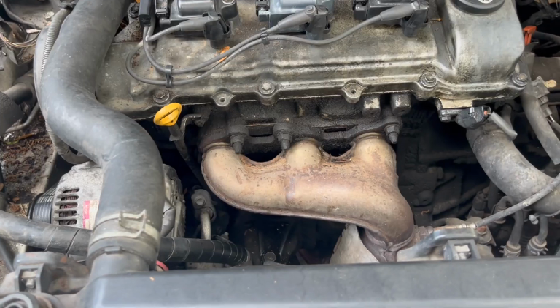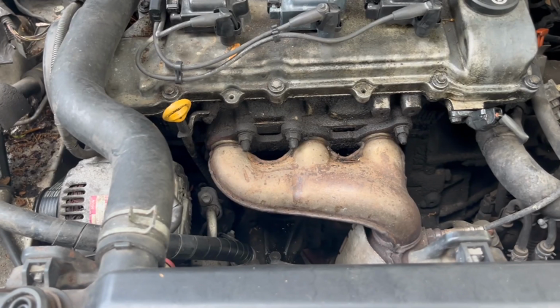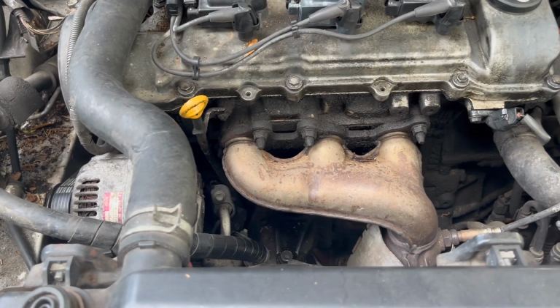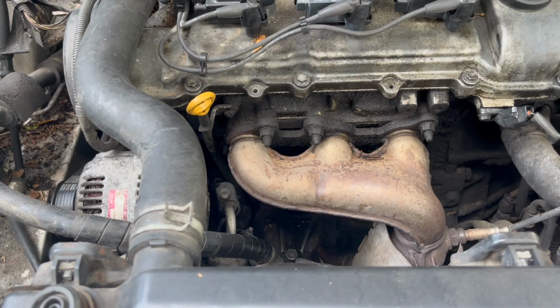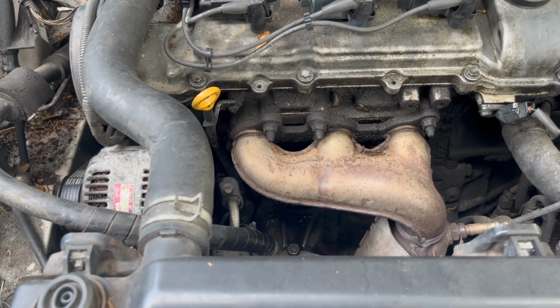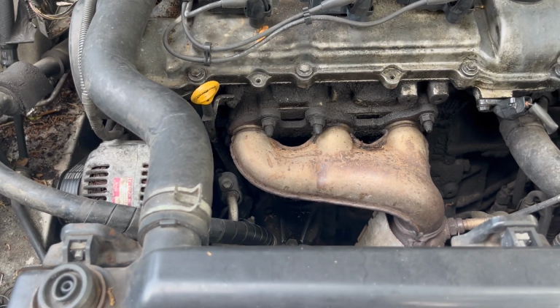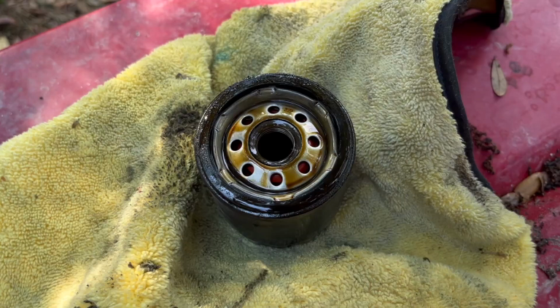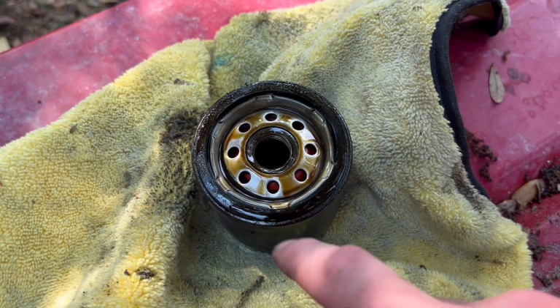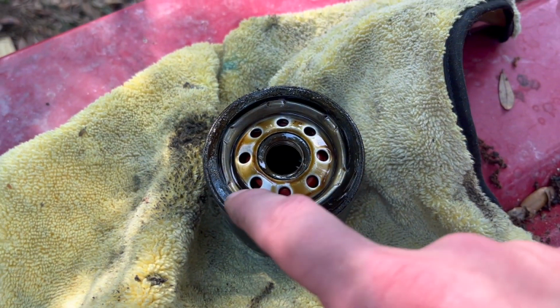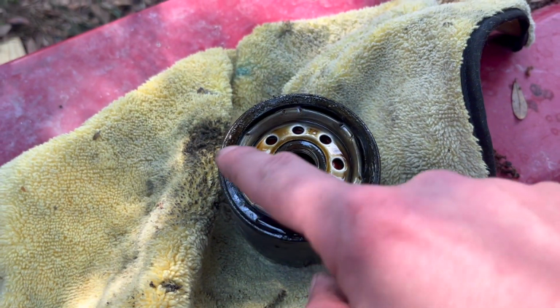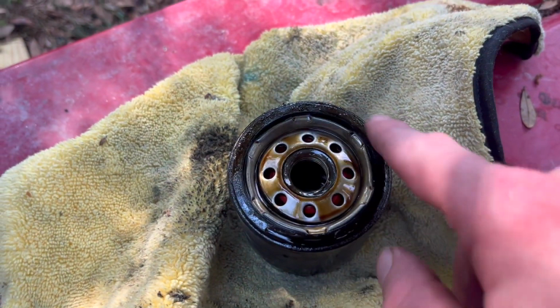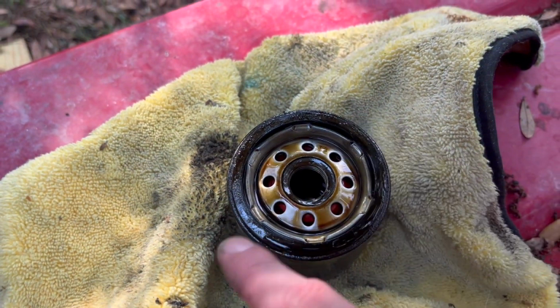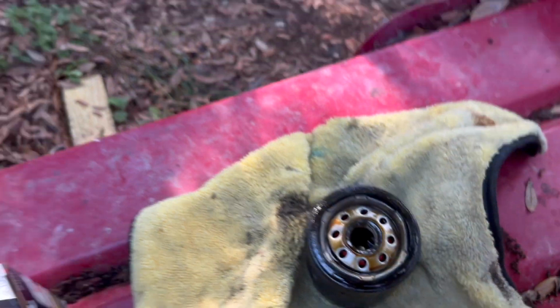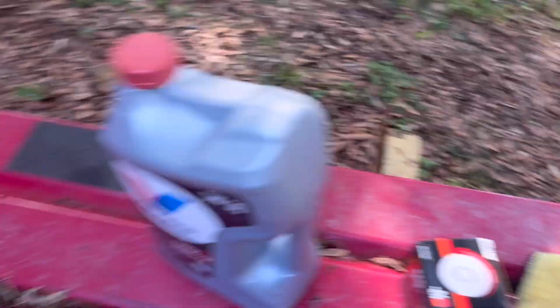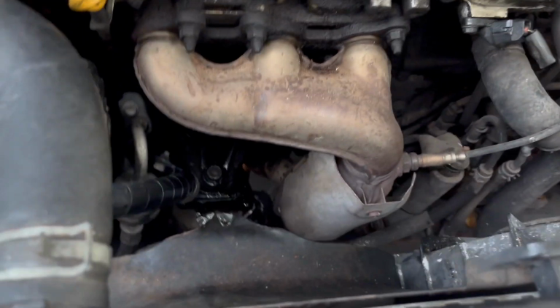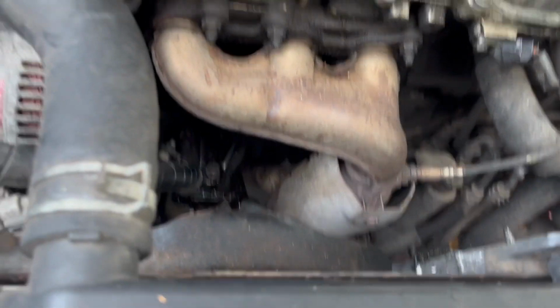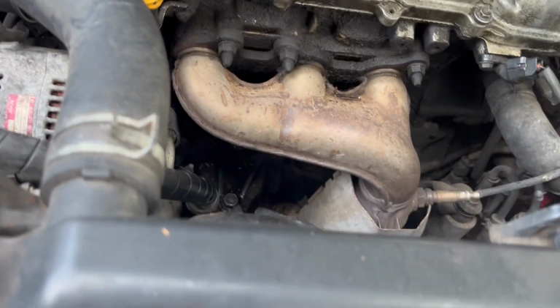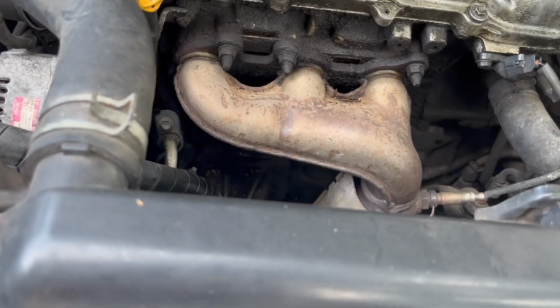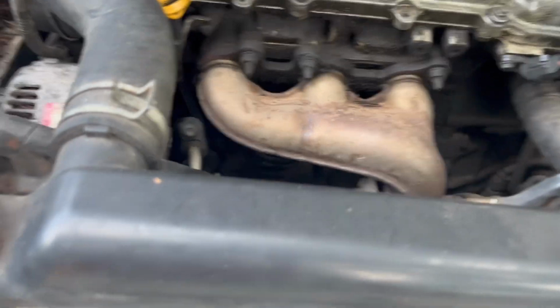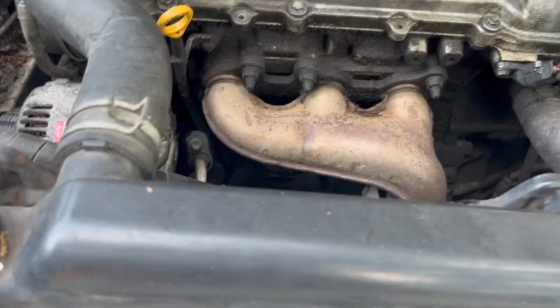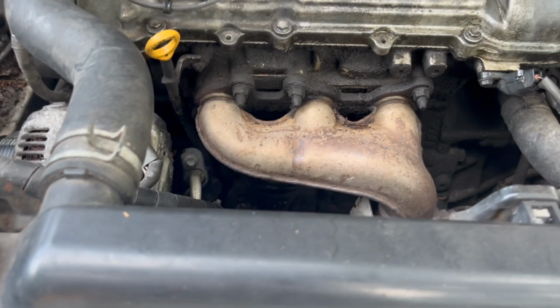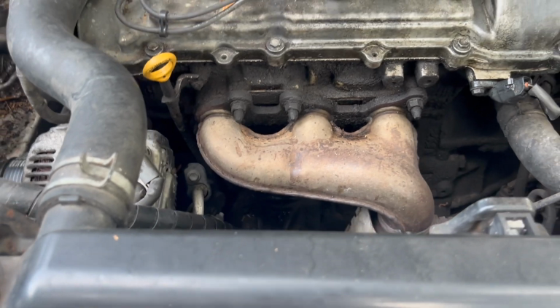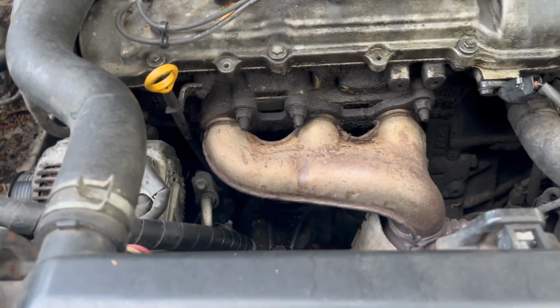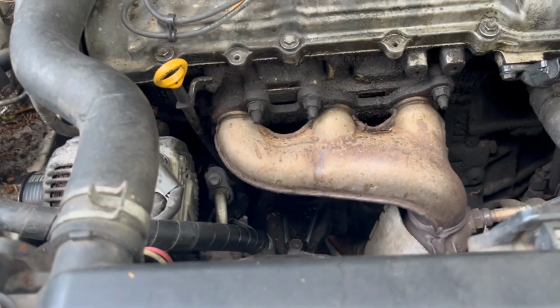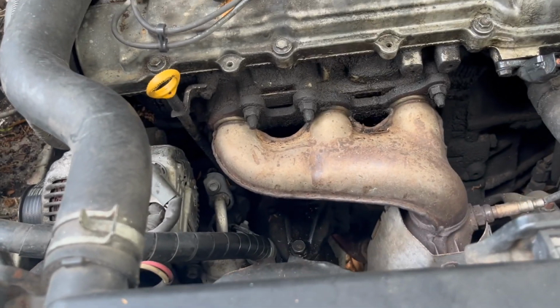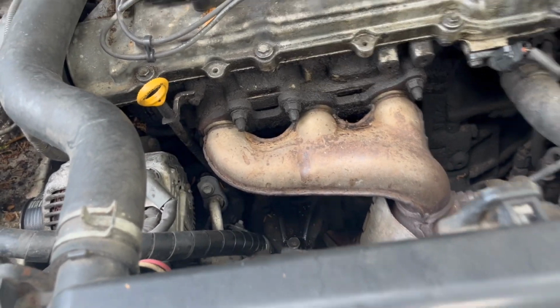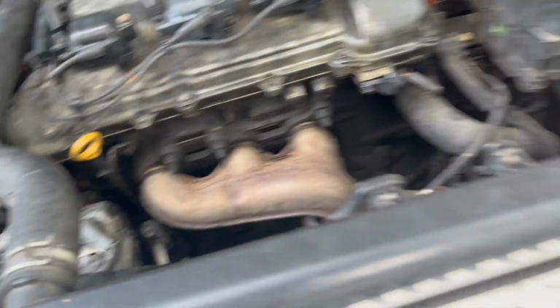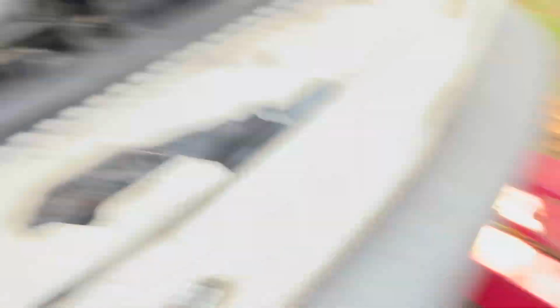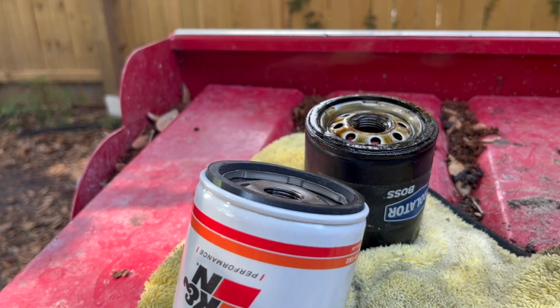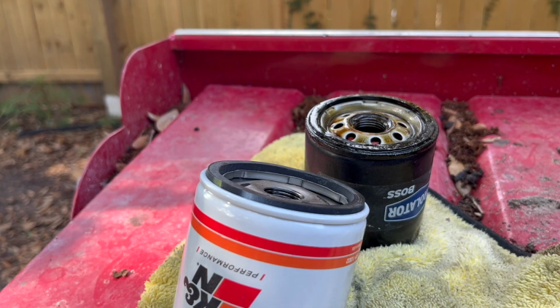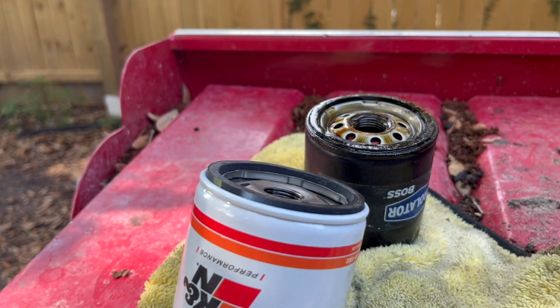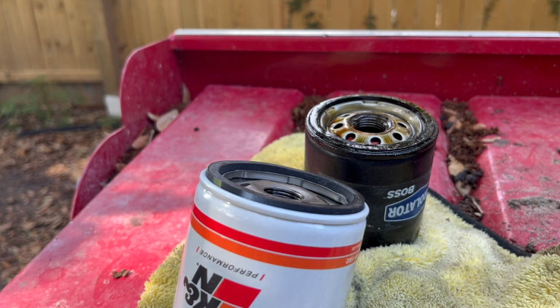It's a cheaper design, but it is what it is. Make sure the oil filter gasket comes off with the filter — if it got stuck to the engine, remove it from there. Now I'm going to prep the new filter.